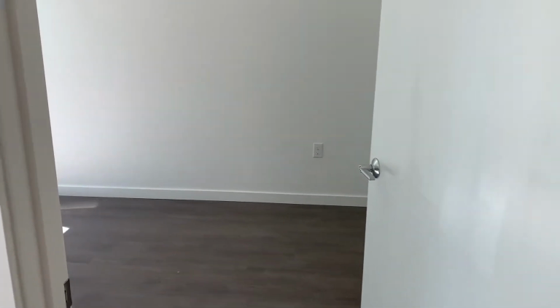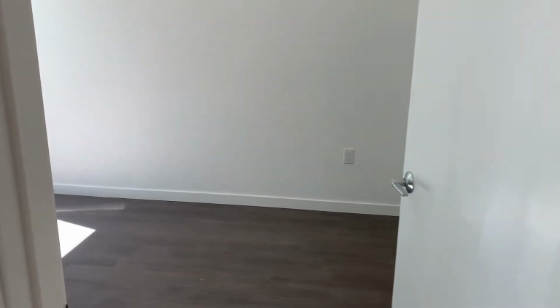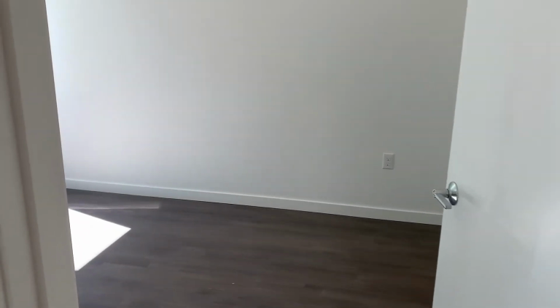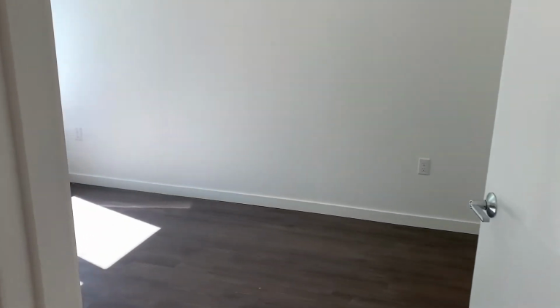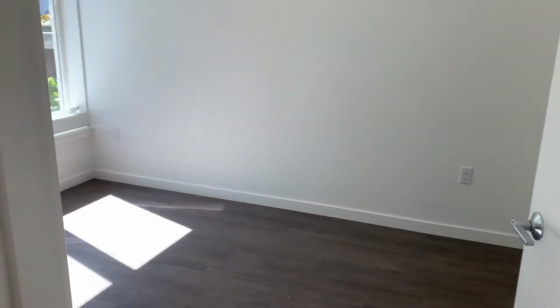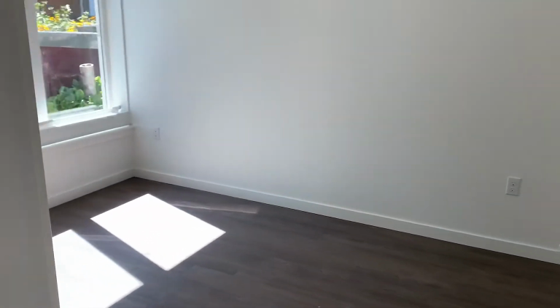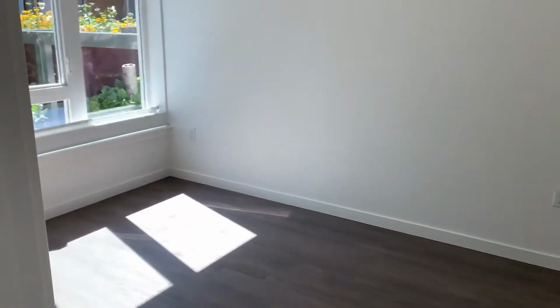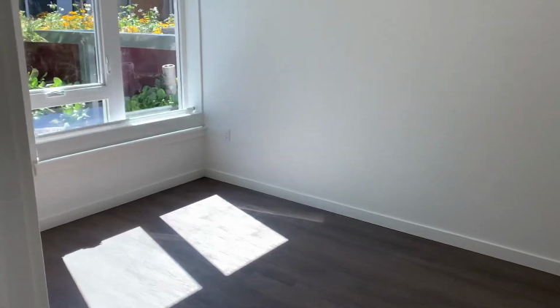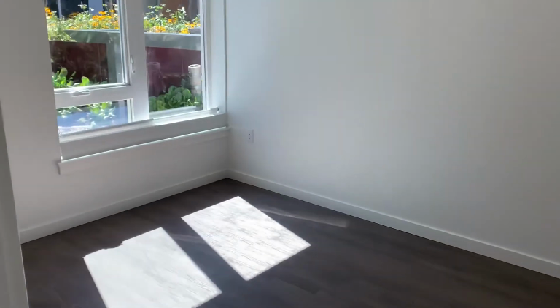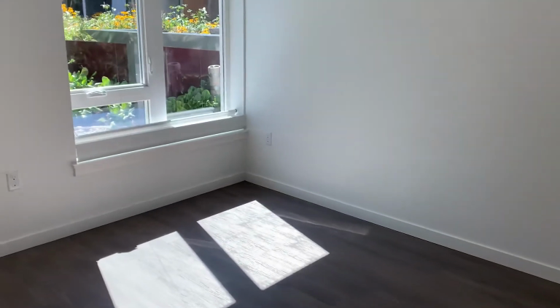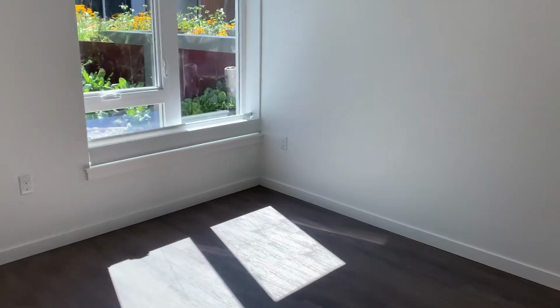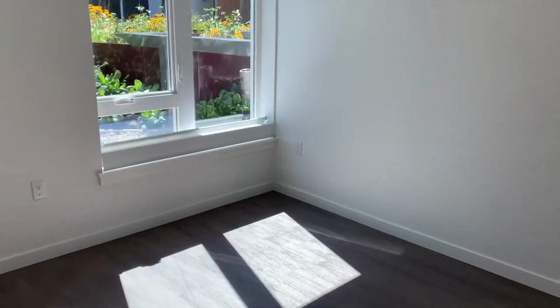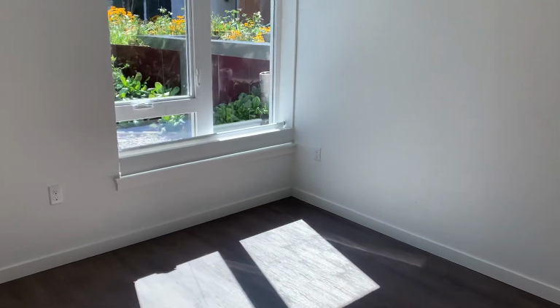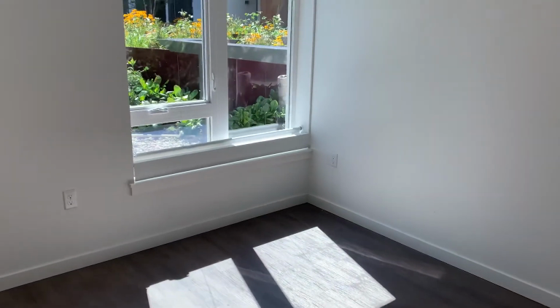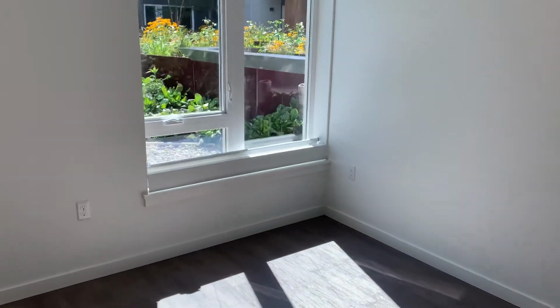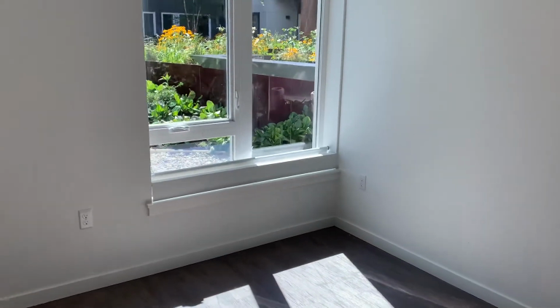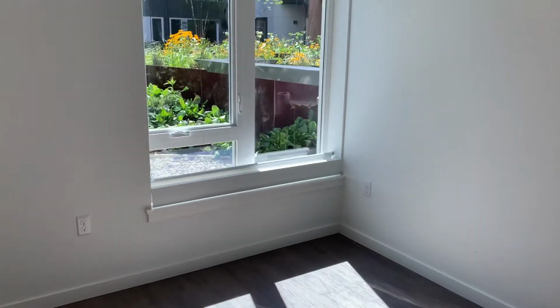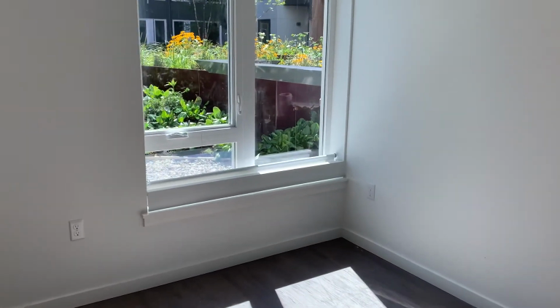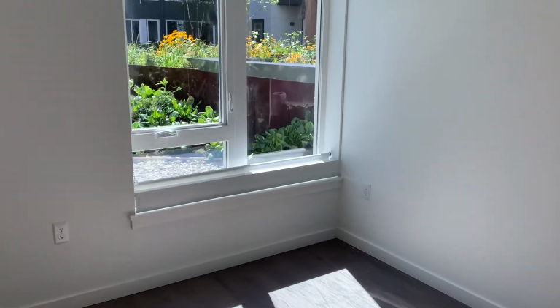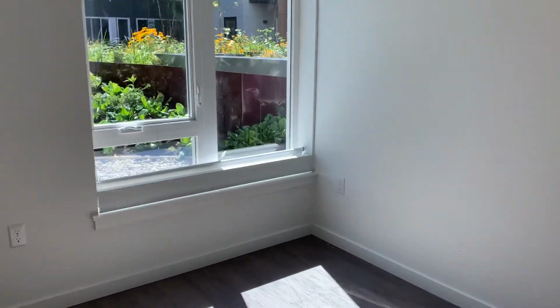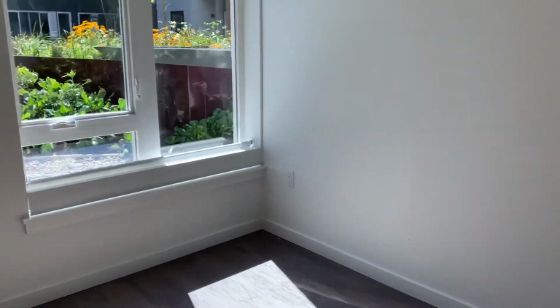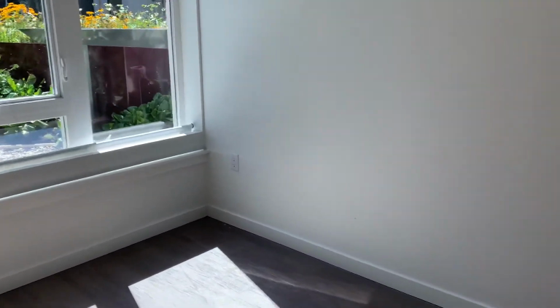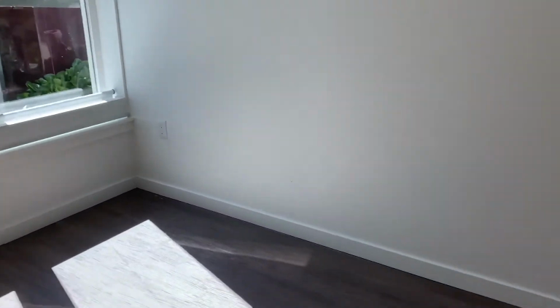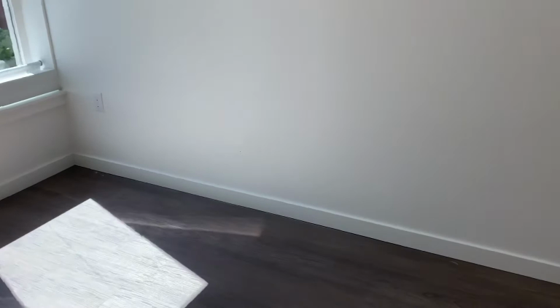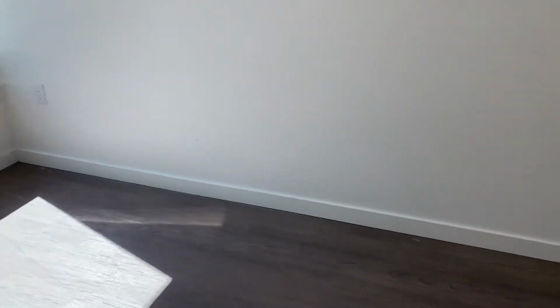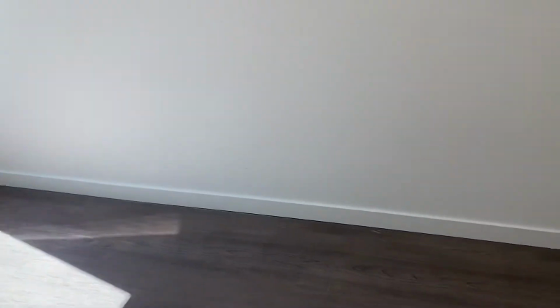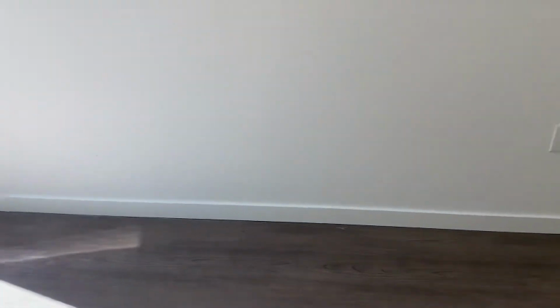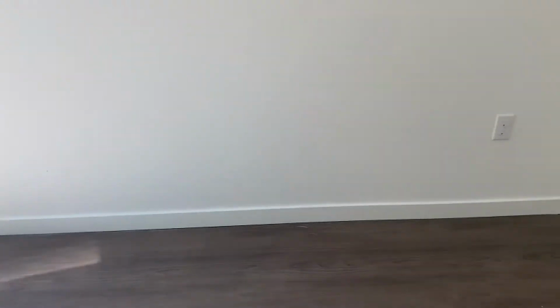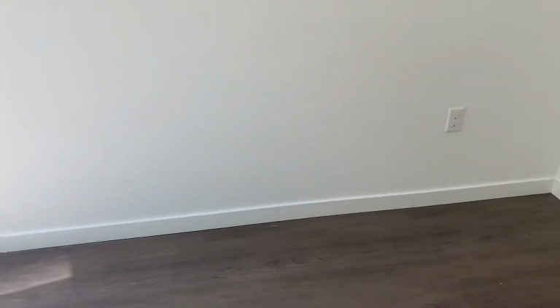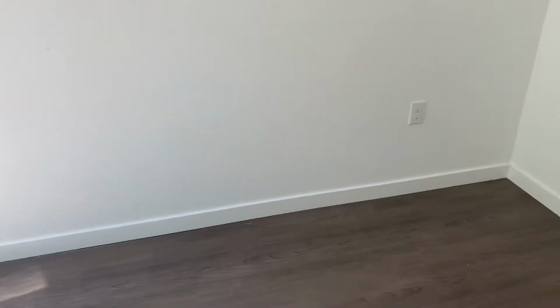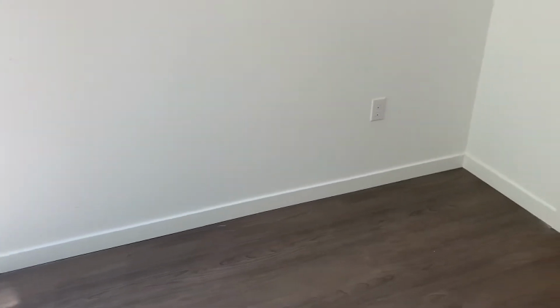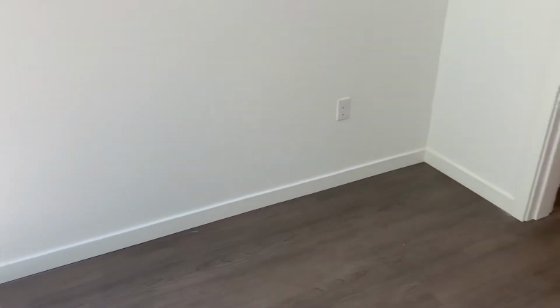This home is south-facing, so you do get a lot of natural sunlight, as you can see. If that's a preference you have, feel free to let us know.